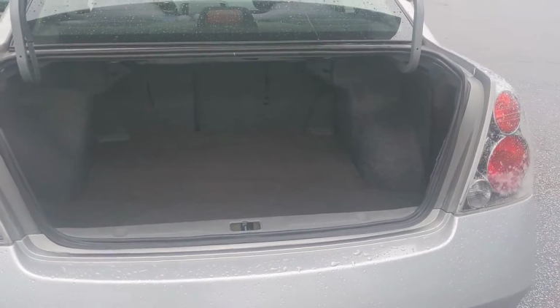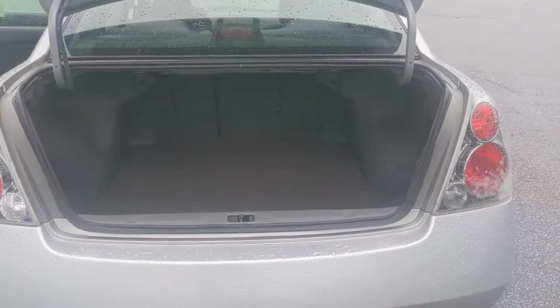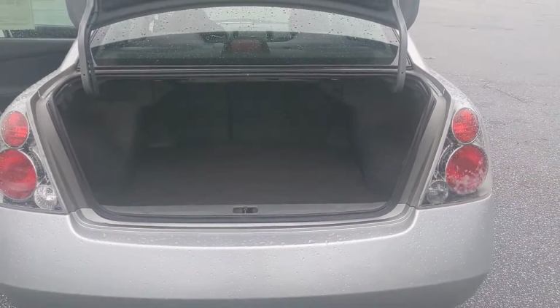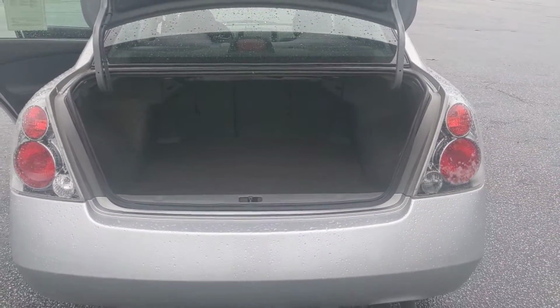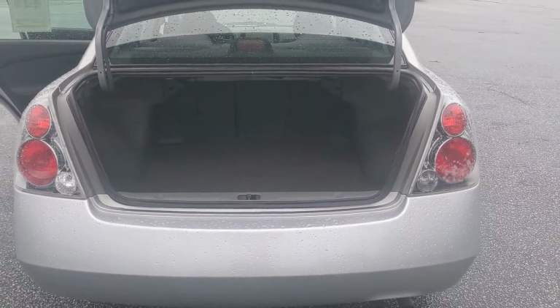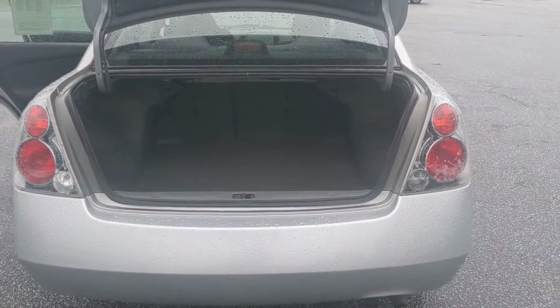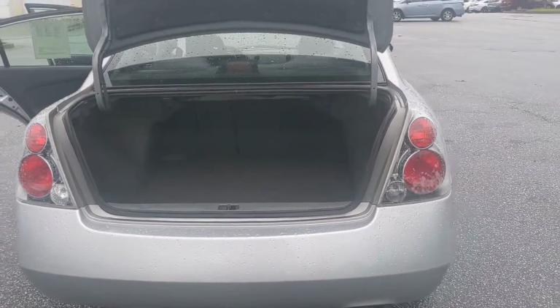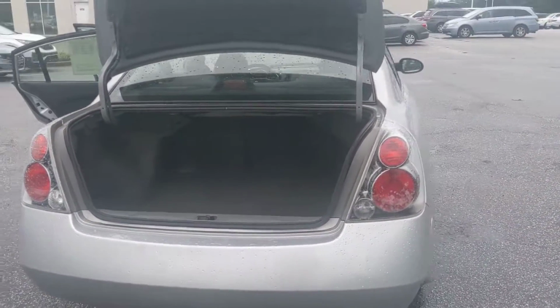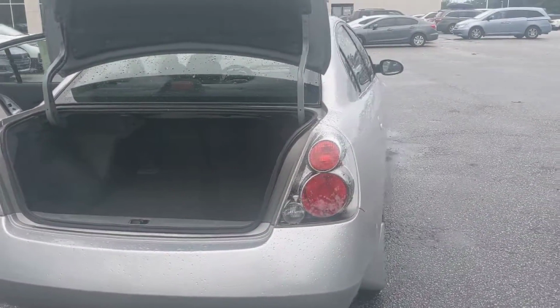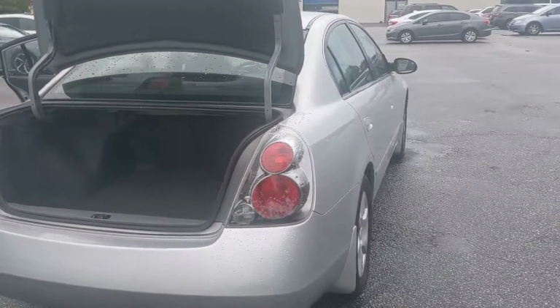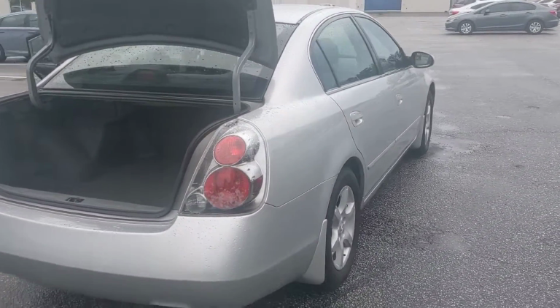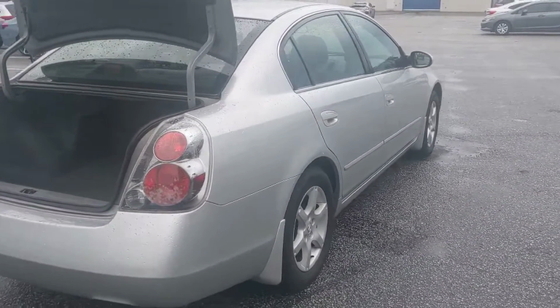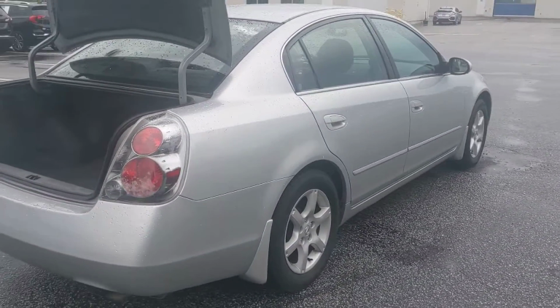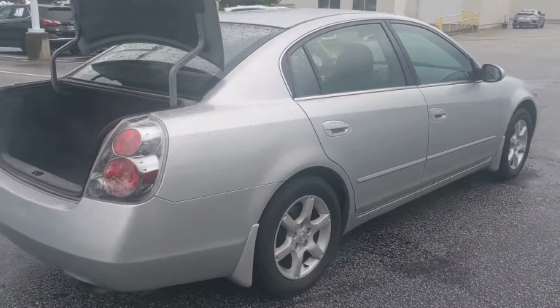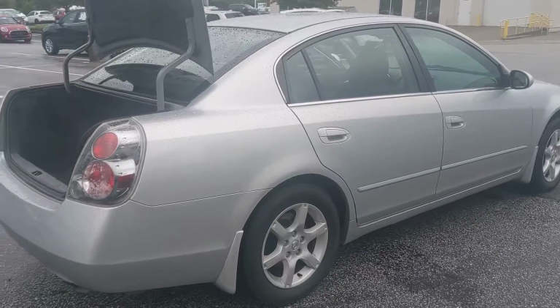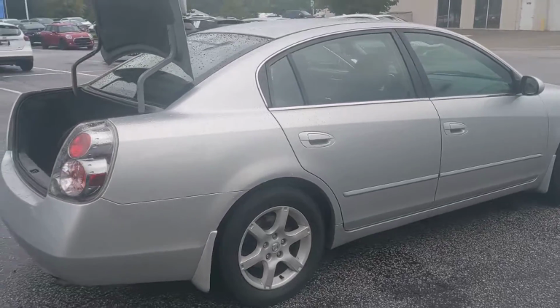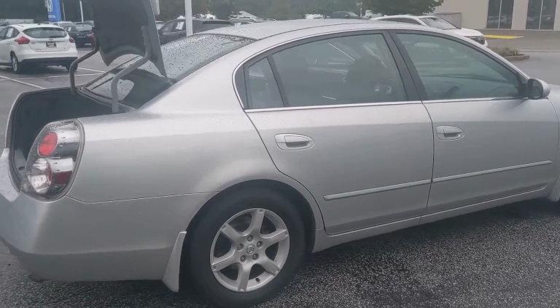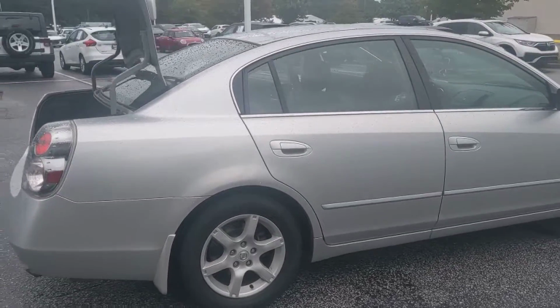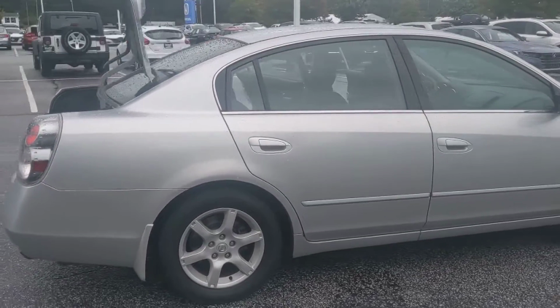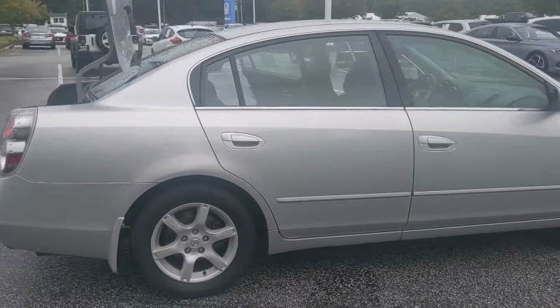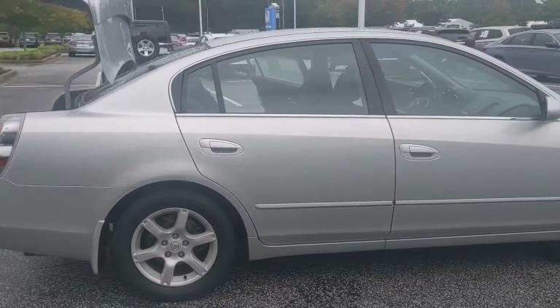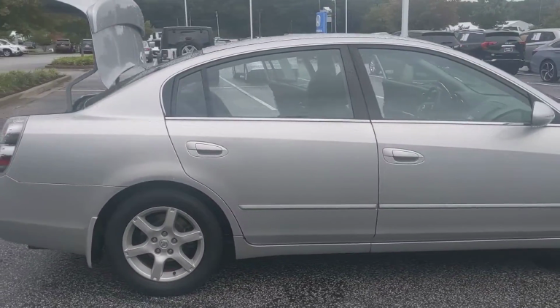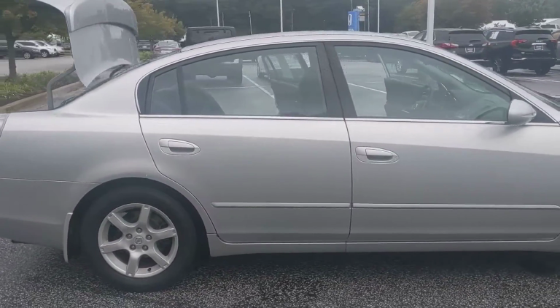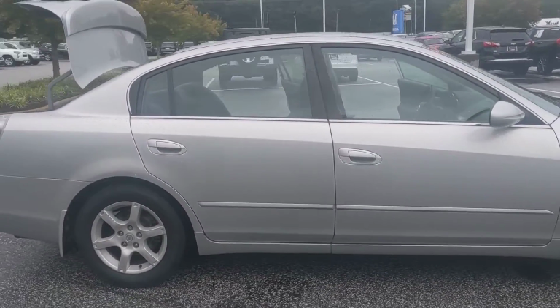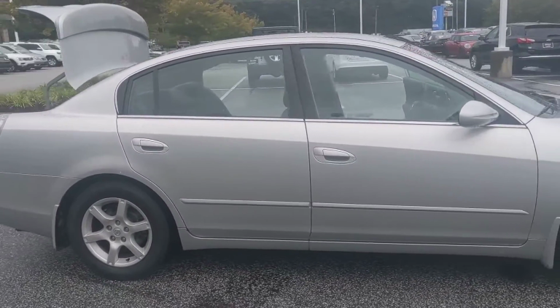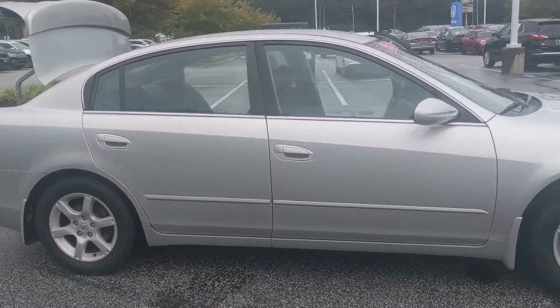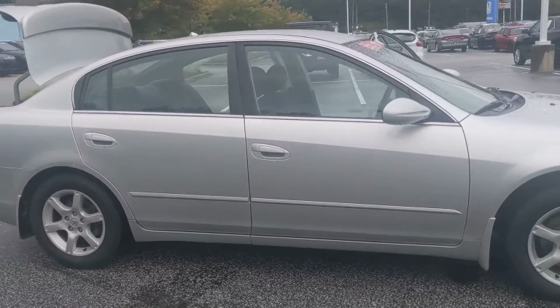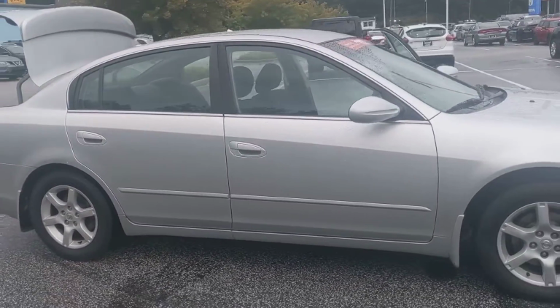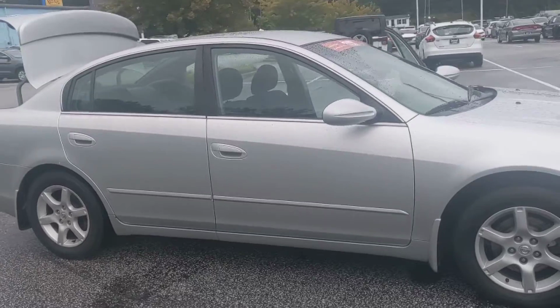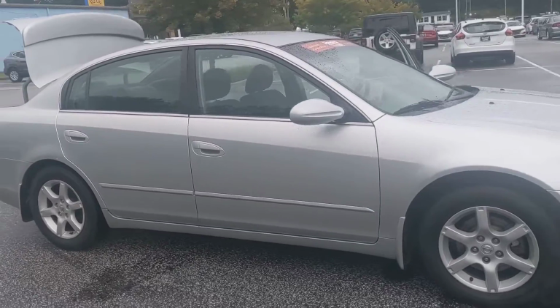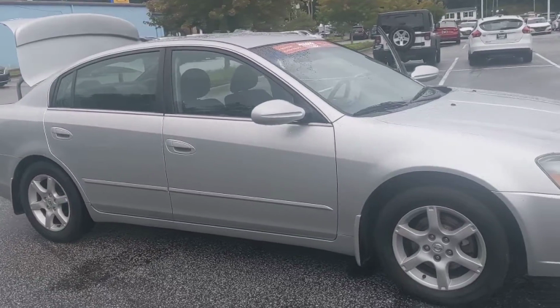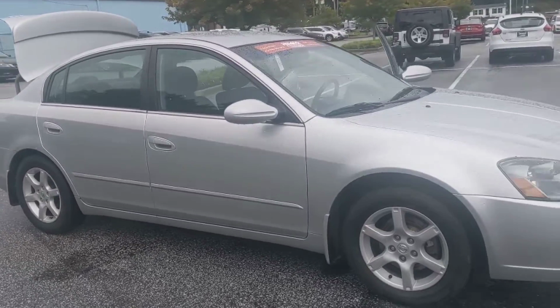Here's the trunk — plenty of space. And as you can tell from the overall walk around of the vehicle, there are no major dings, dents, or scratches. Very, very clean. You will not see a vehicle of this year model this clean.